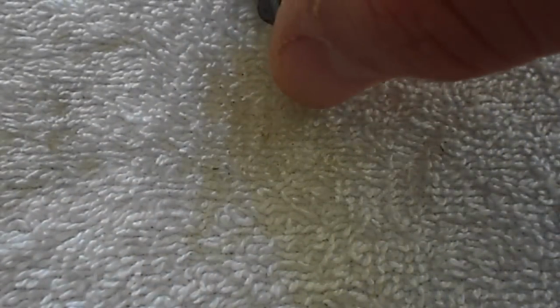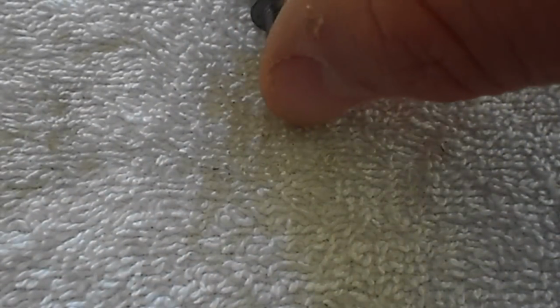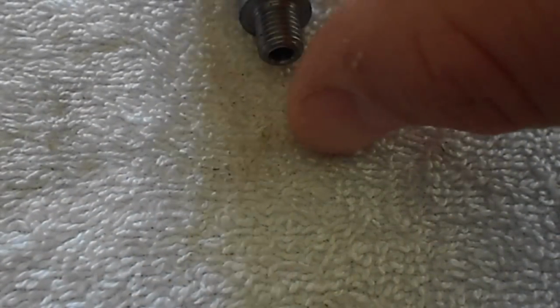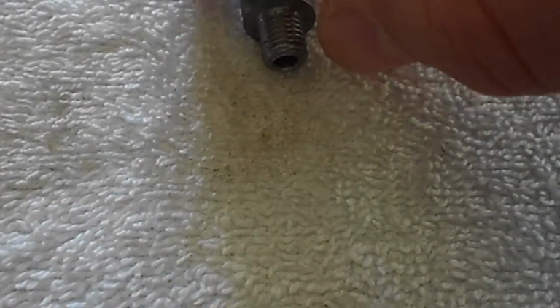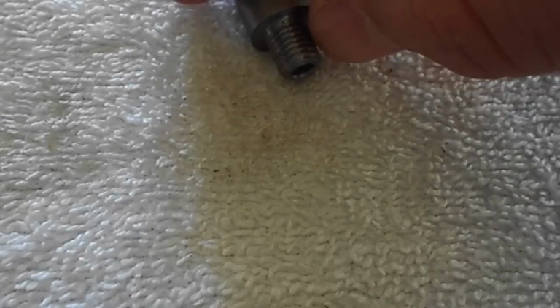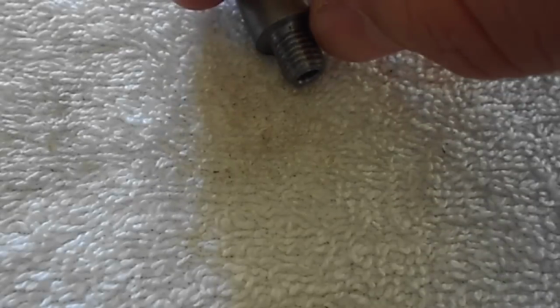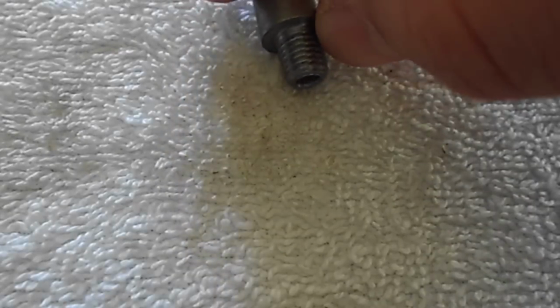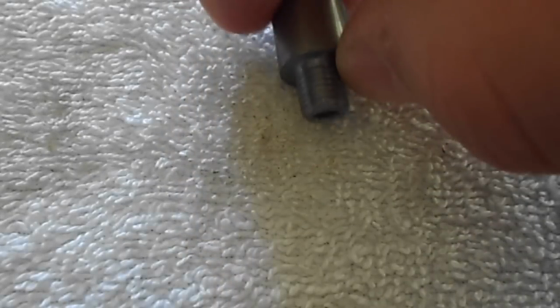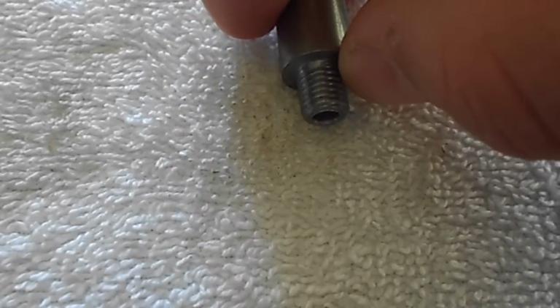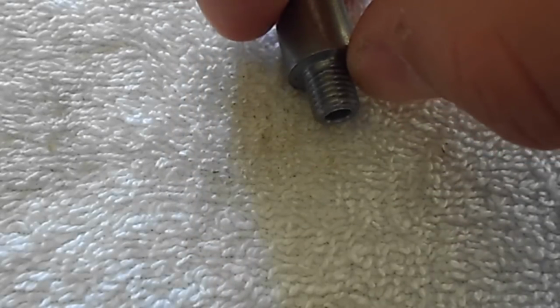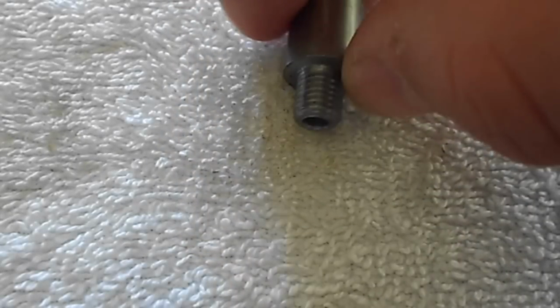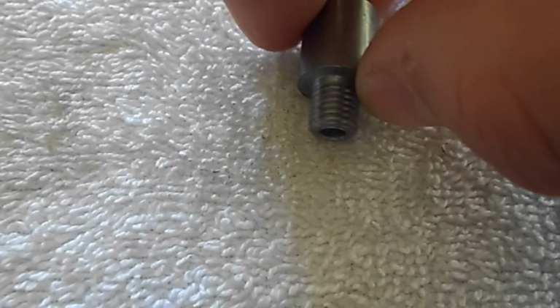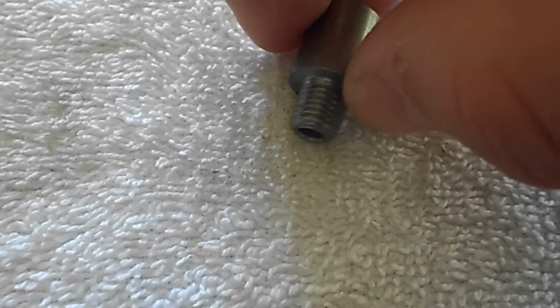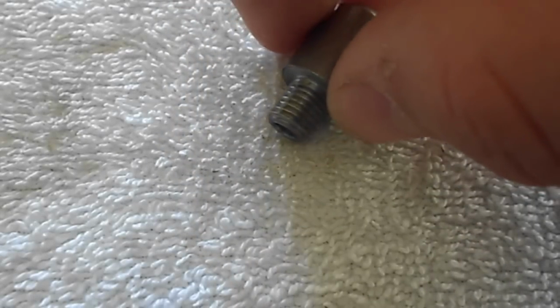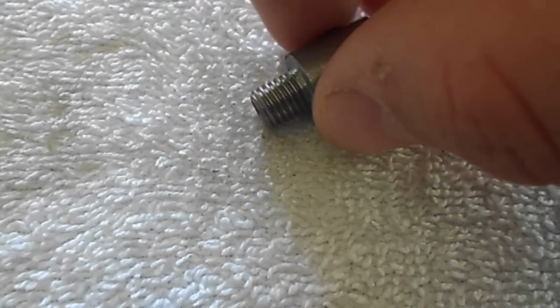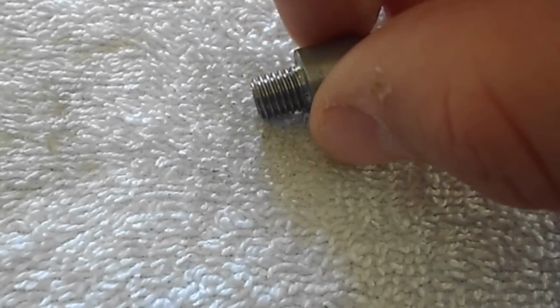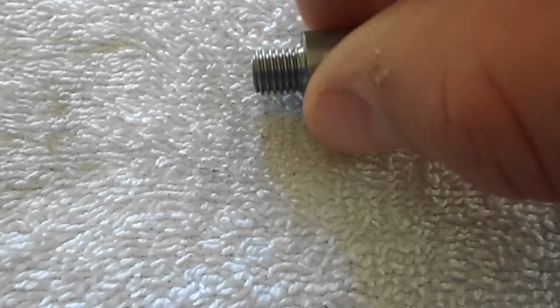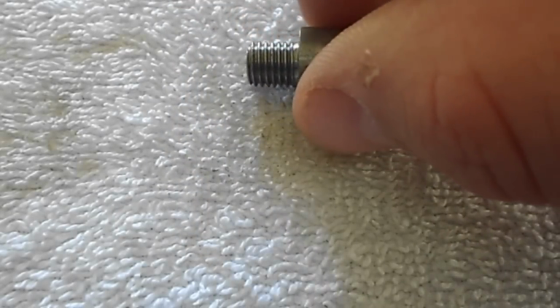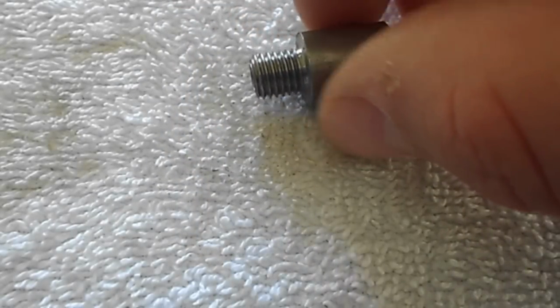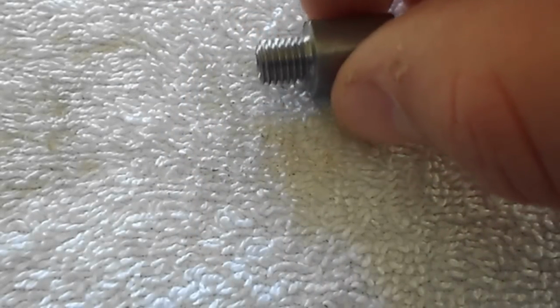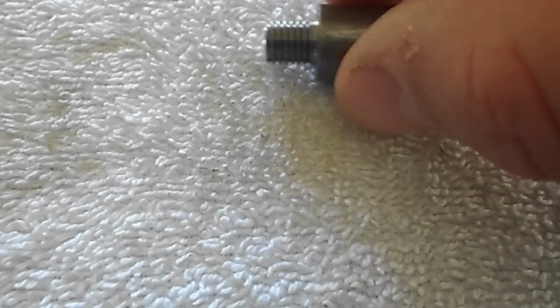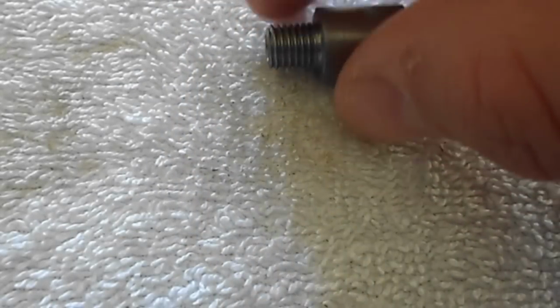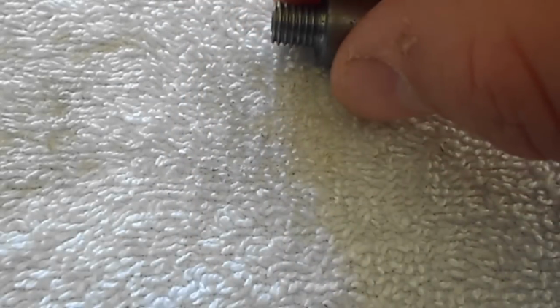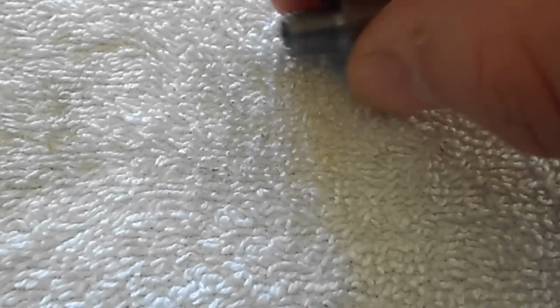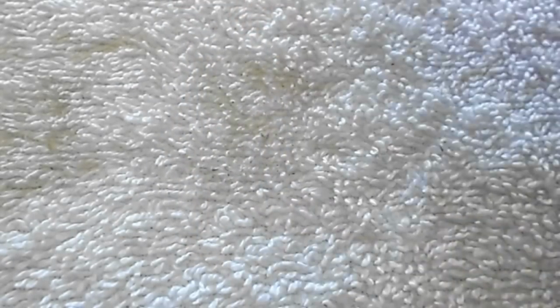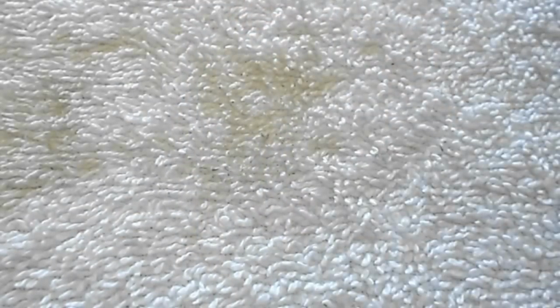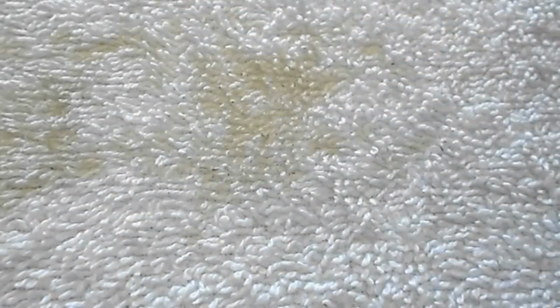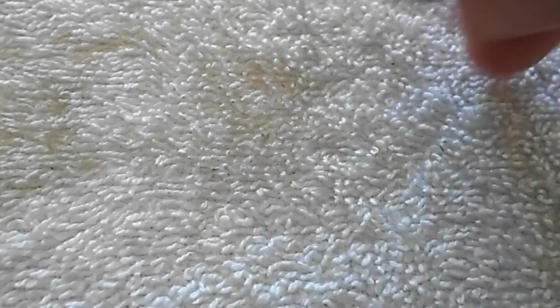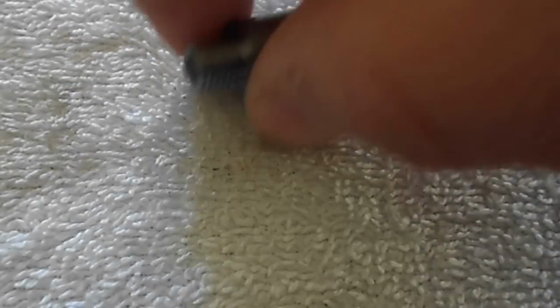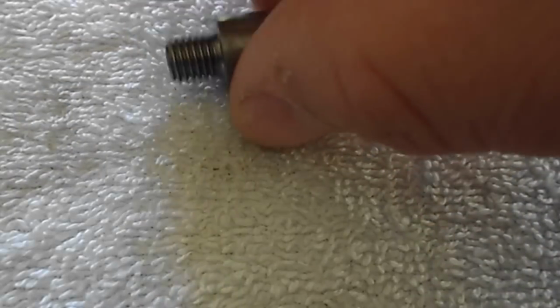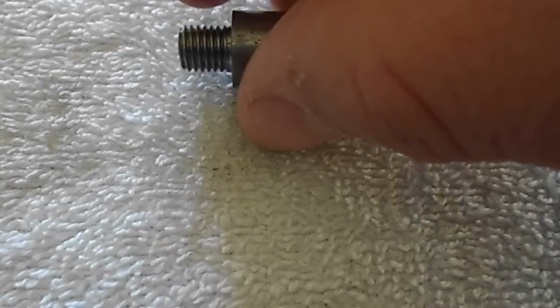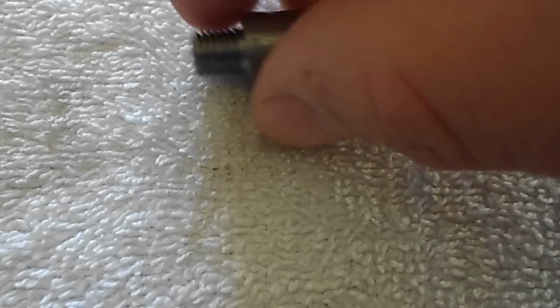This is a half inch body, 5-16ths 24 thread. I don't have them drilled — this is just the undrilled.